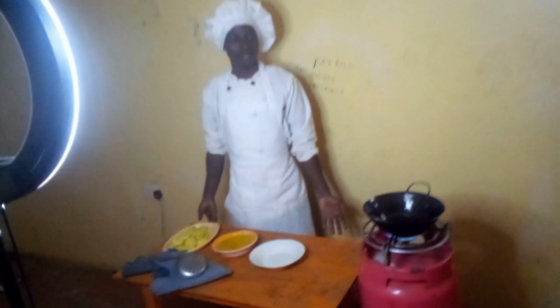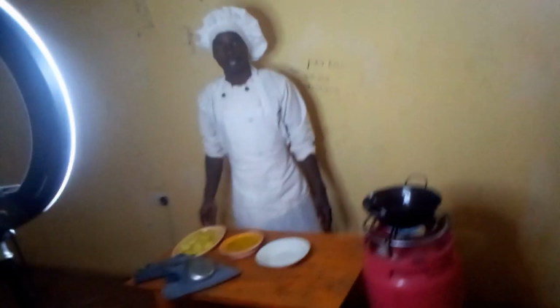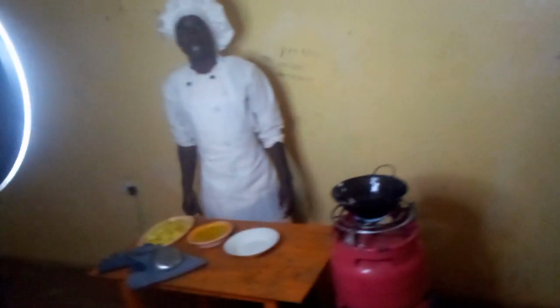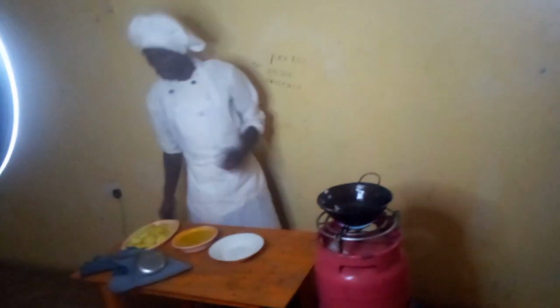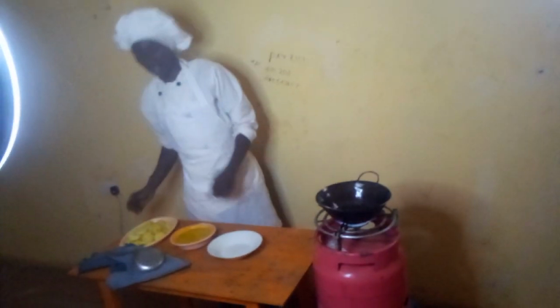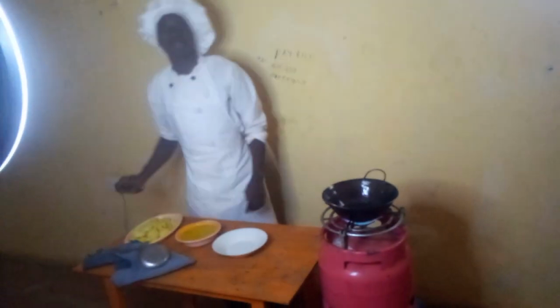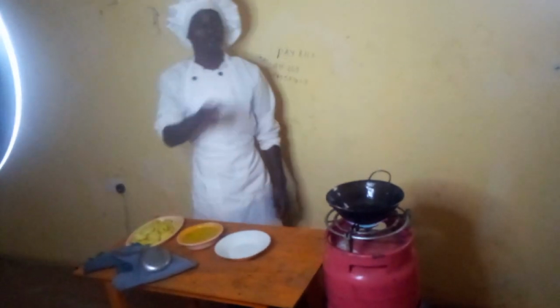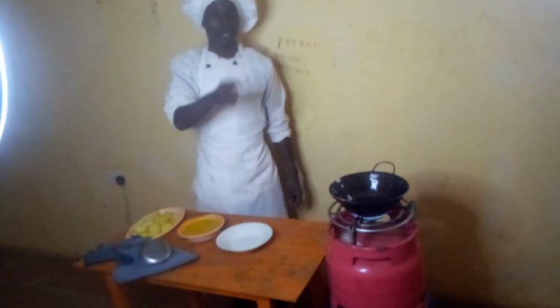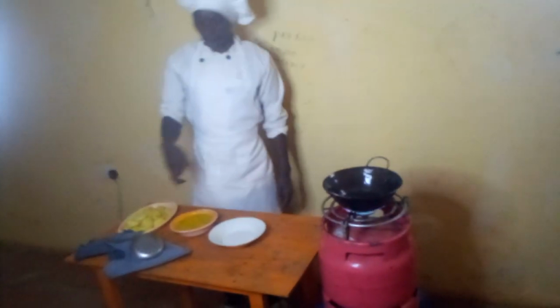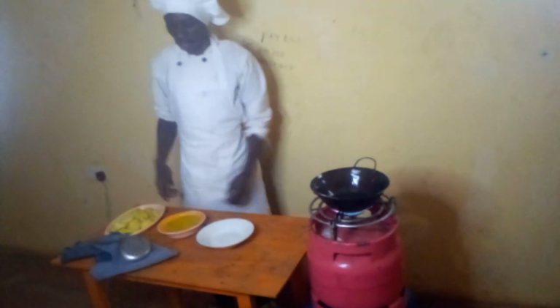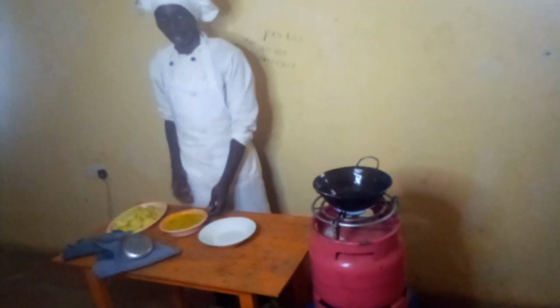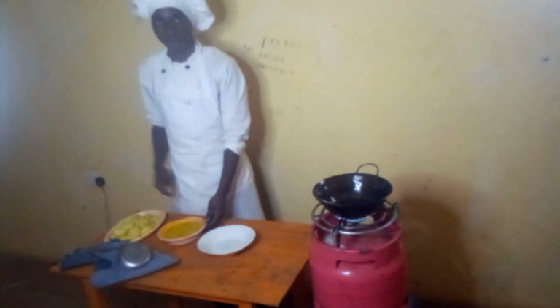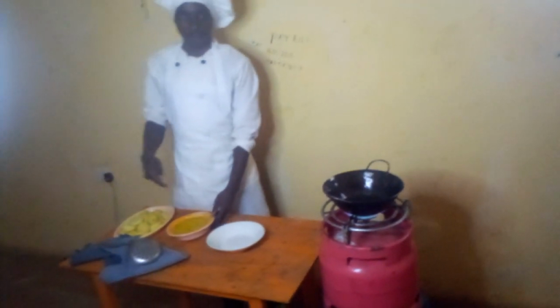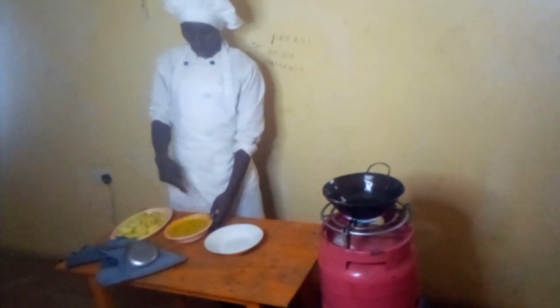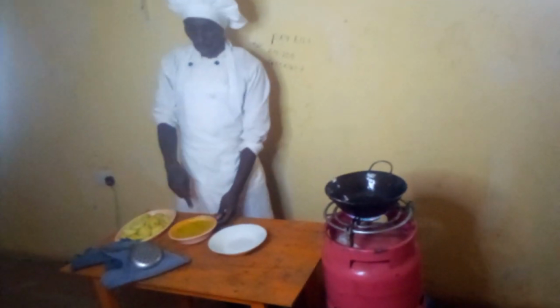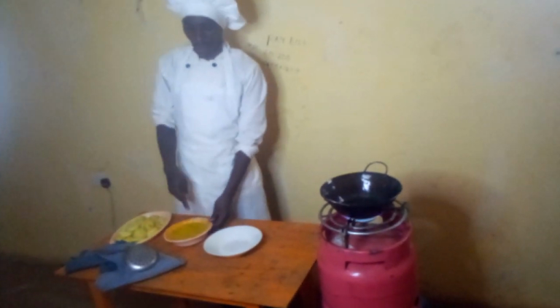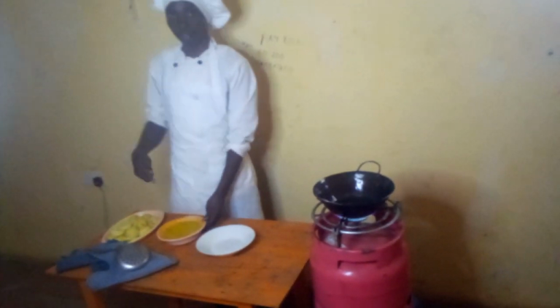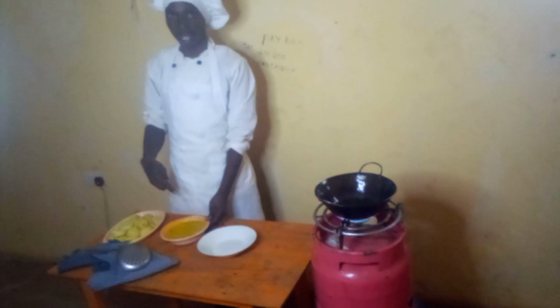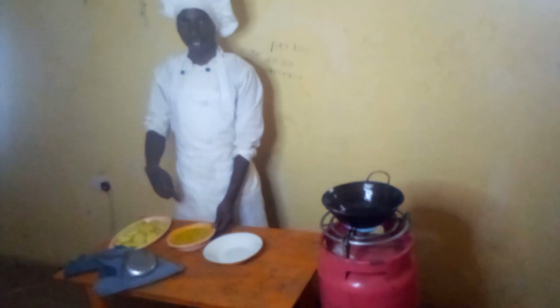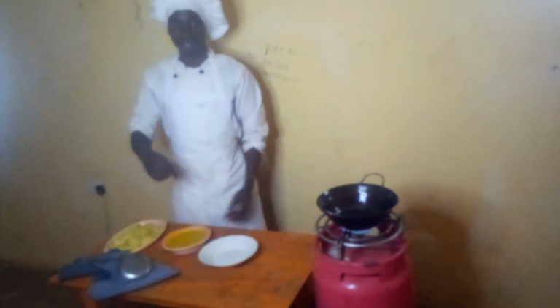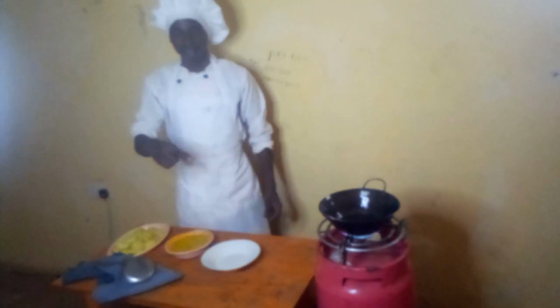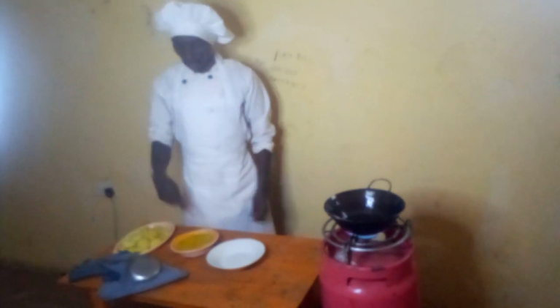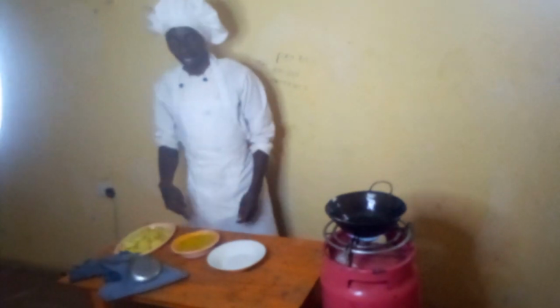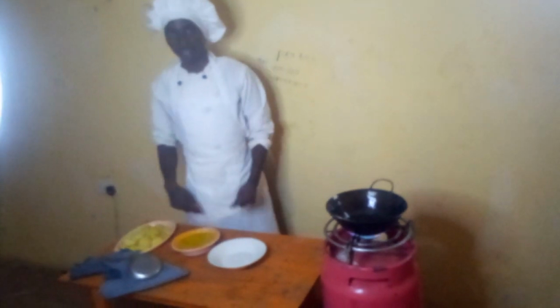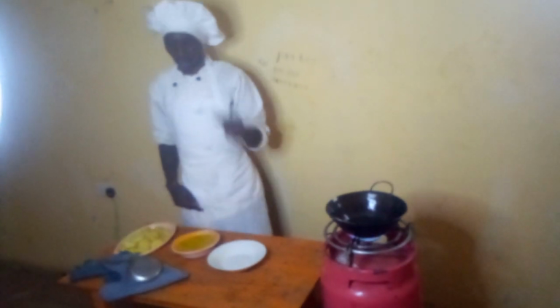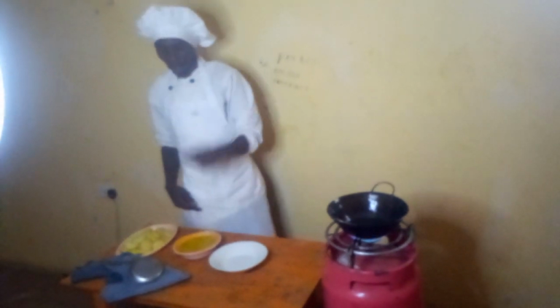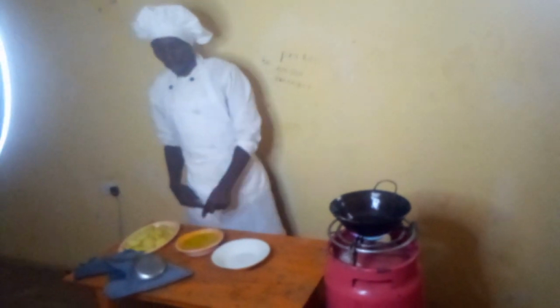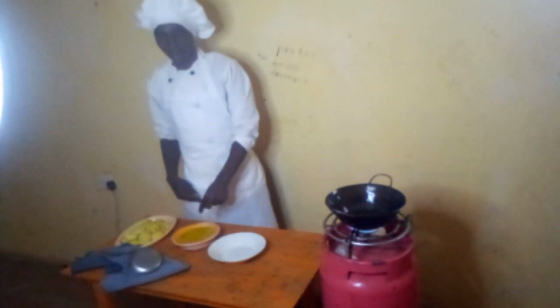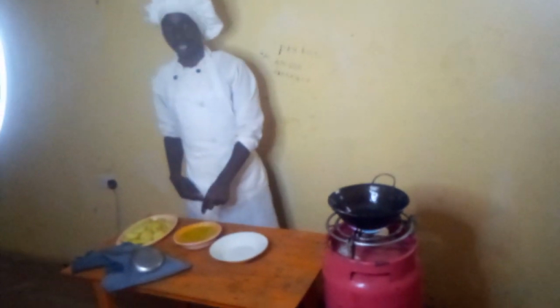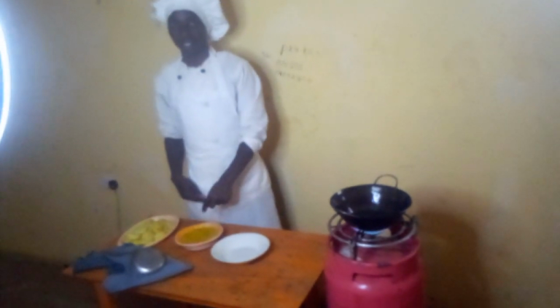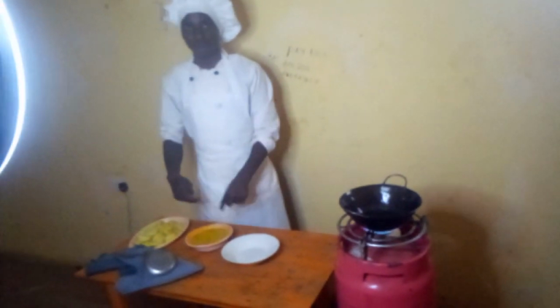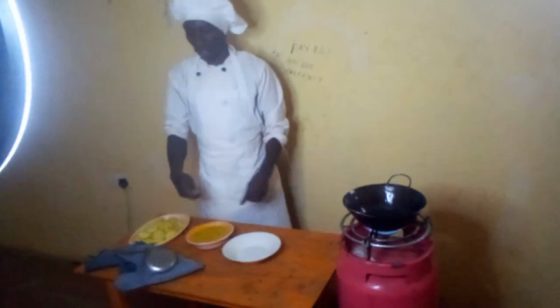Hi guys, today we are preparing for Bacchia. We have flour, and near, eggs, and water.